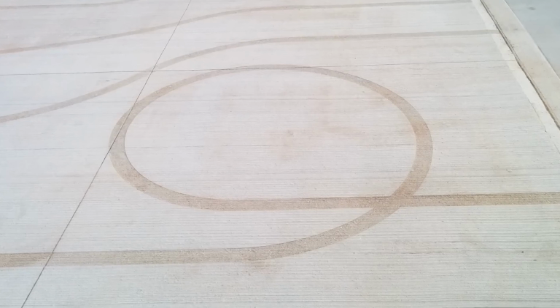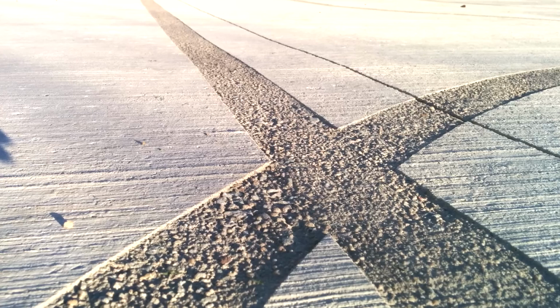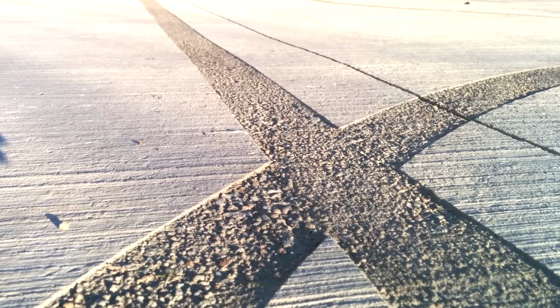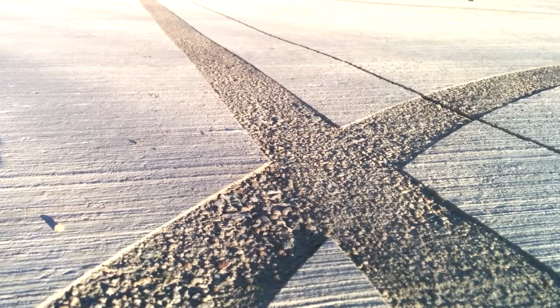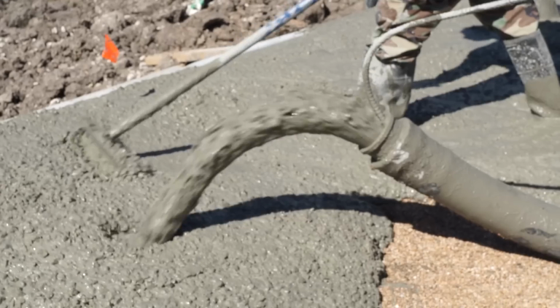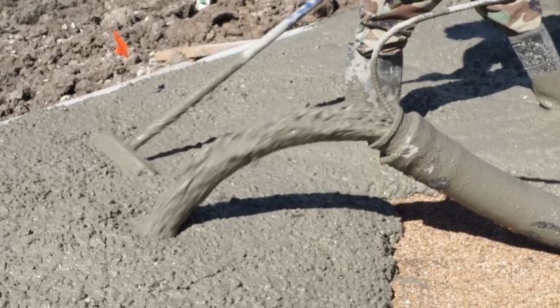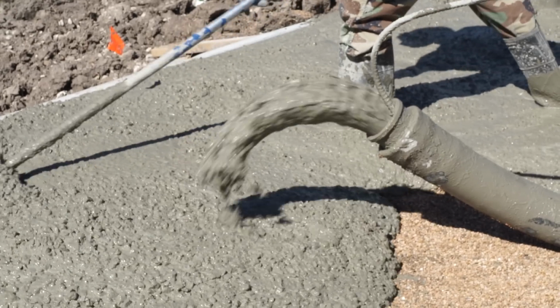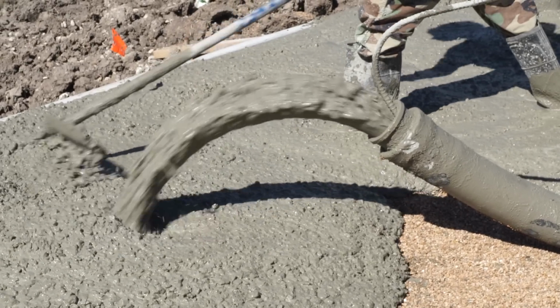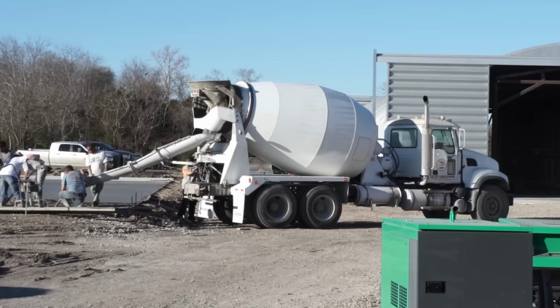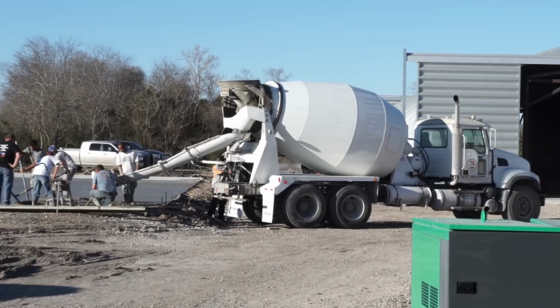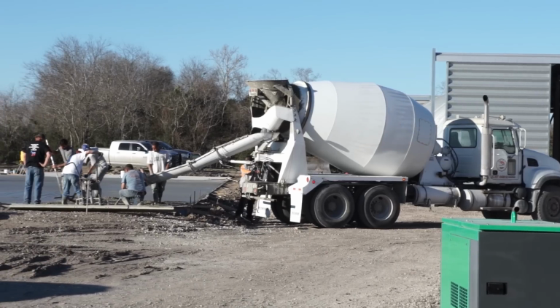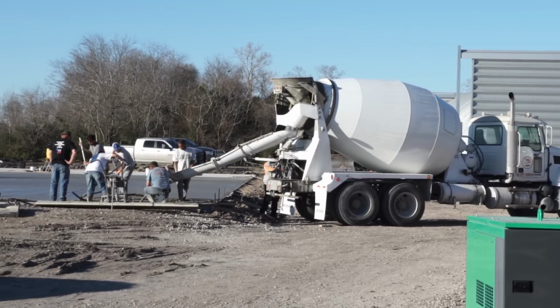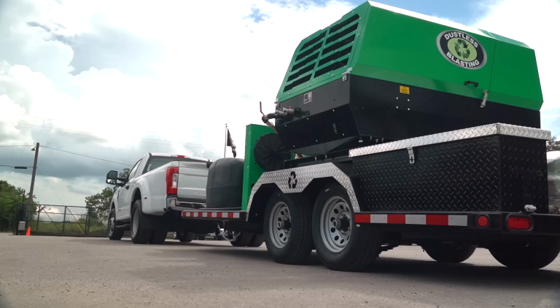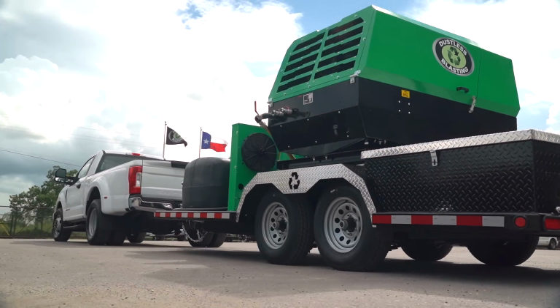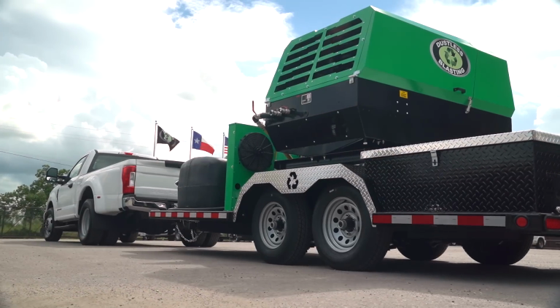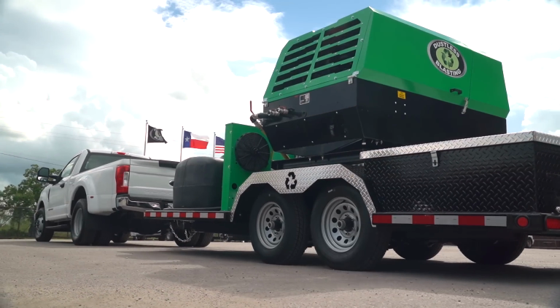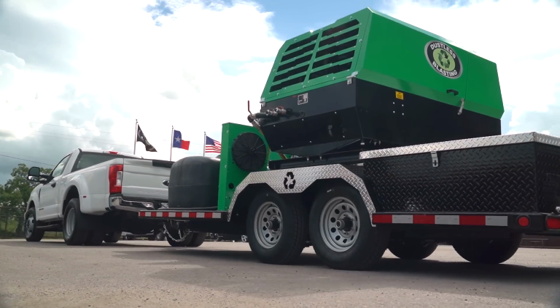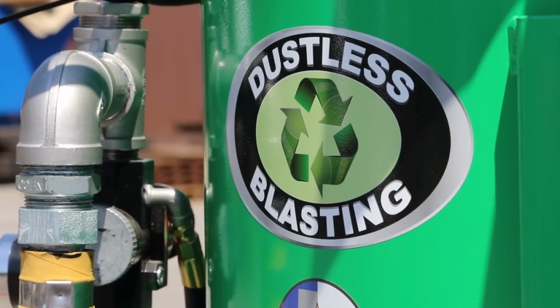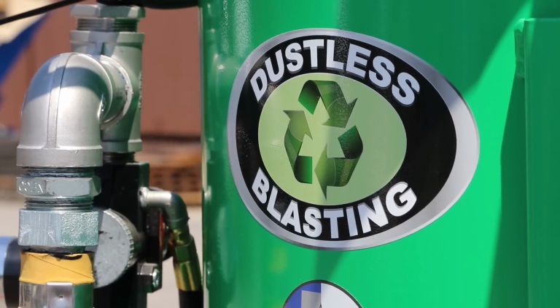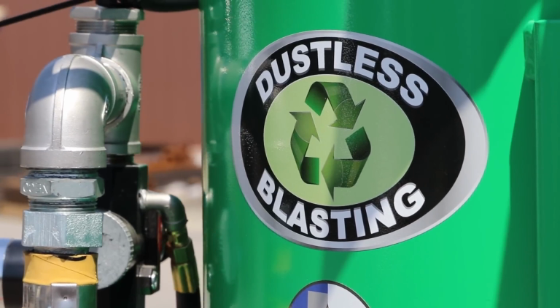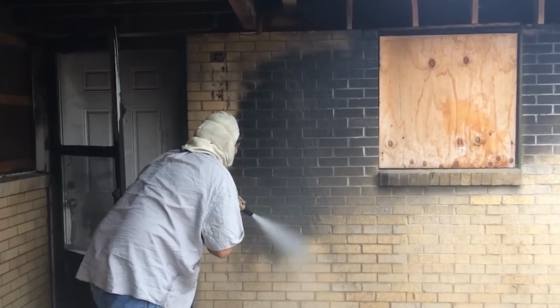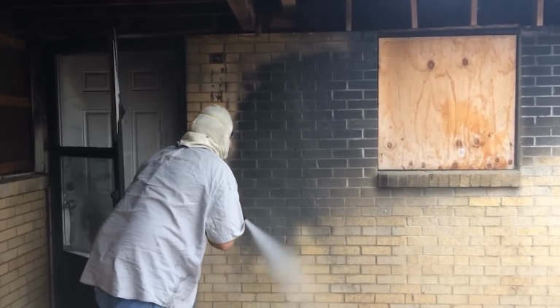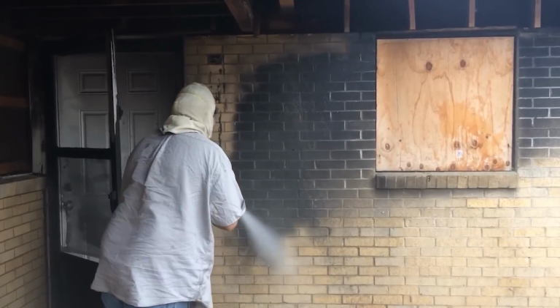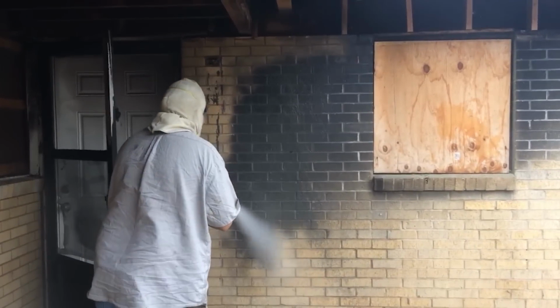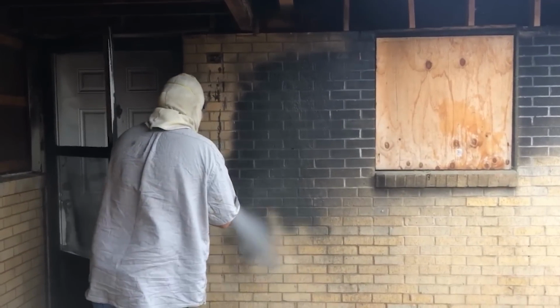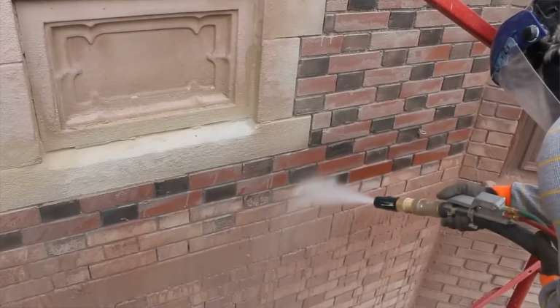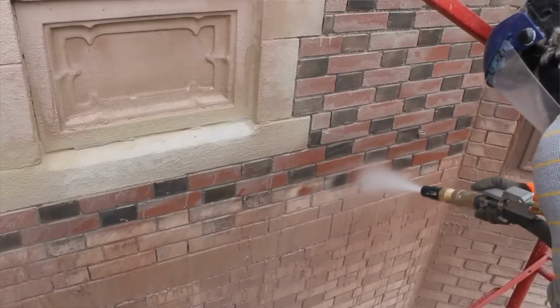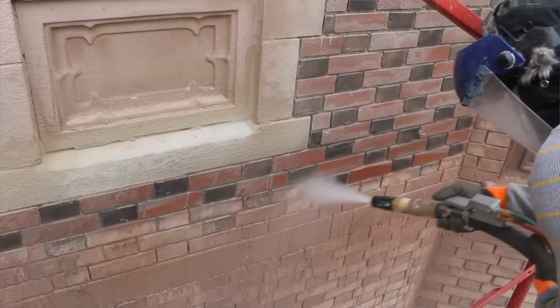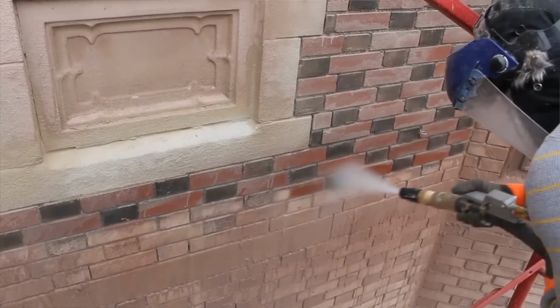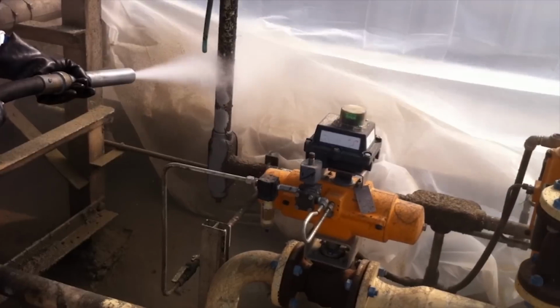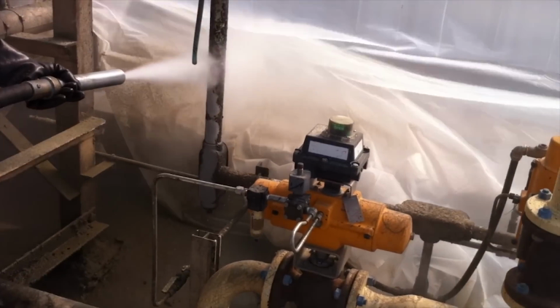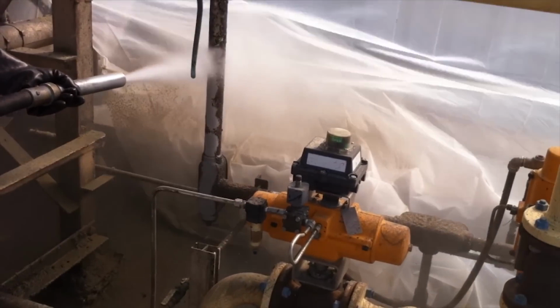But you don't have to be in the concrete industry to save or even make money with dustless blasting. This tool has a million uses, from residential and commercial cleaning and de-painting, to industrial surface prep.